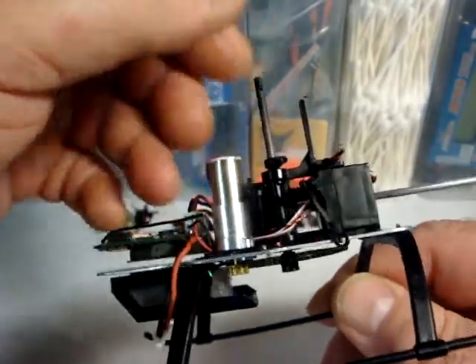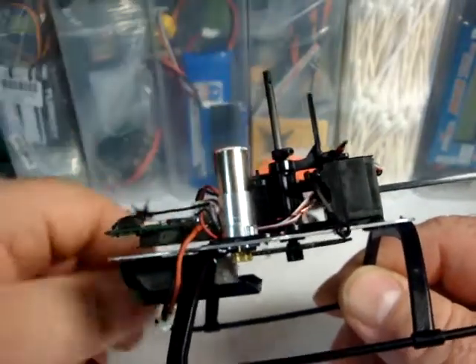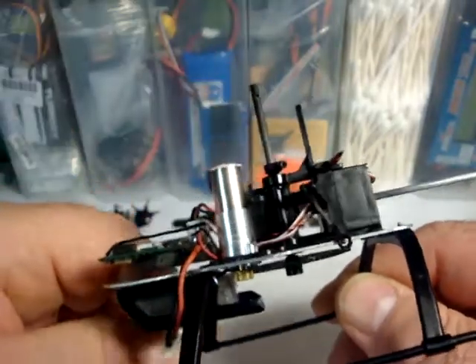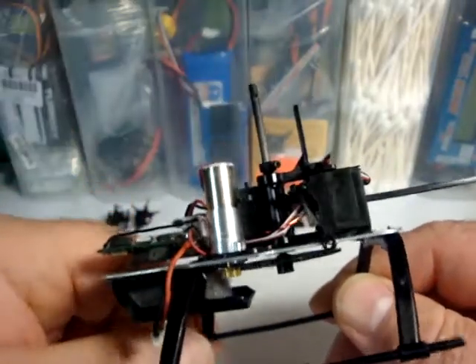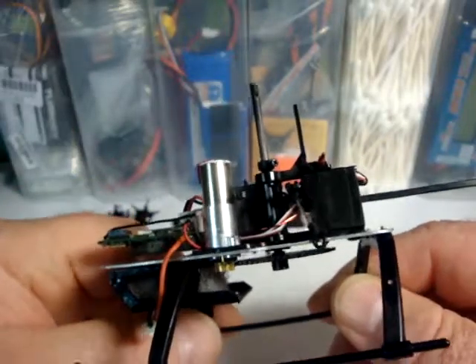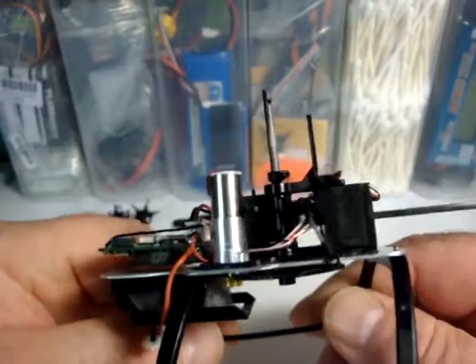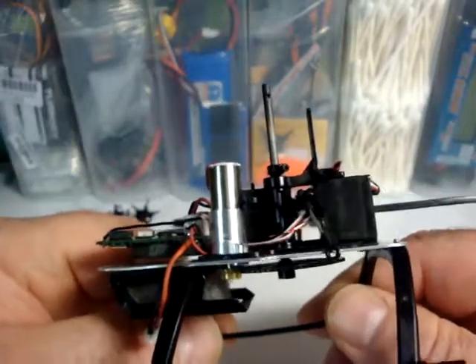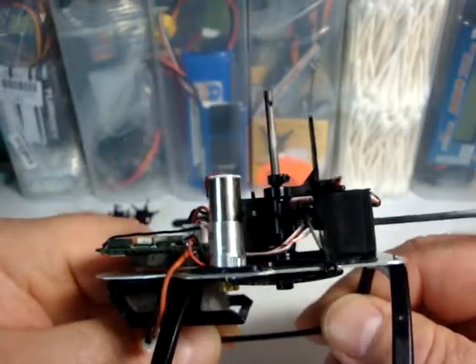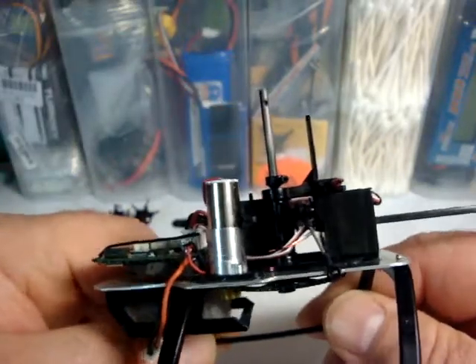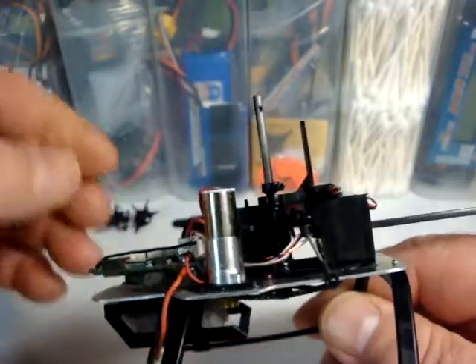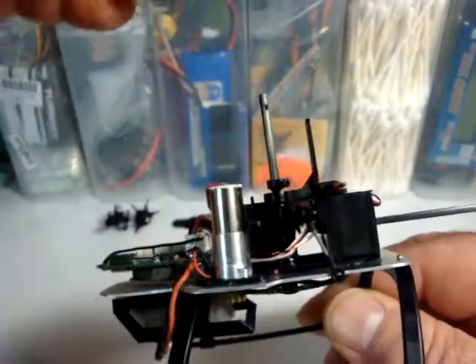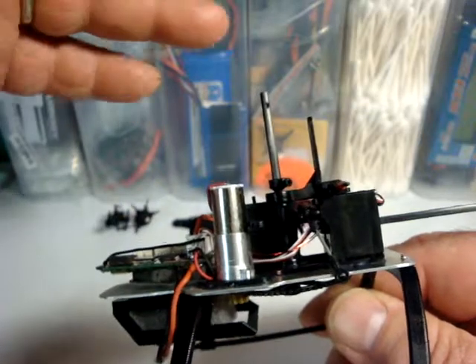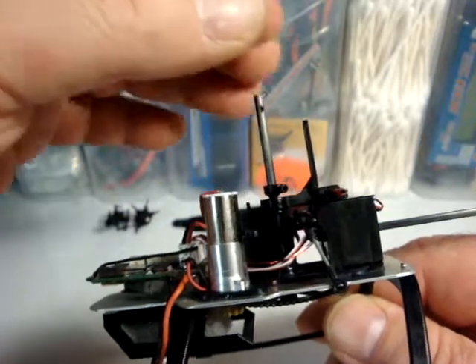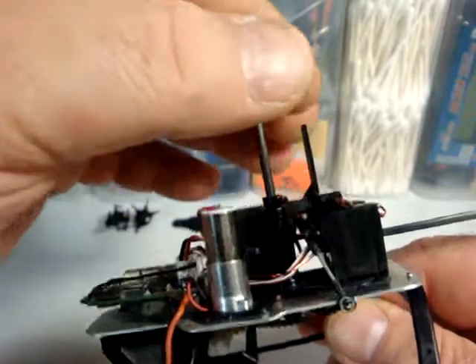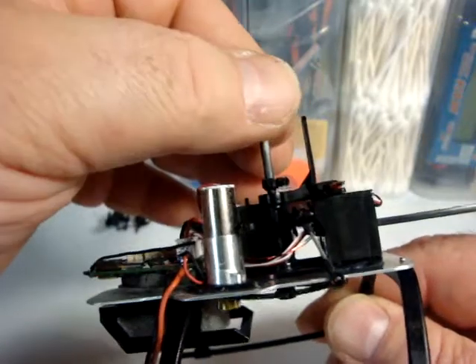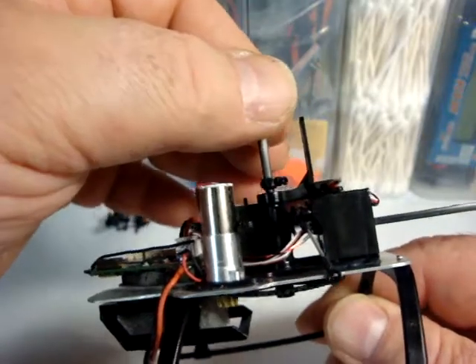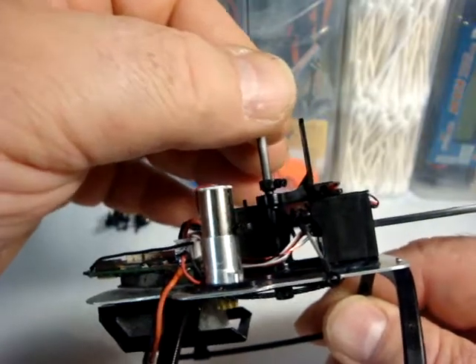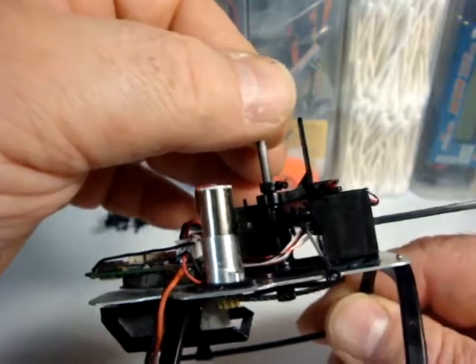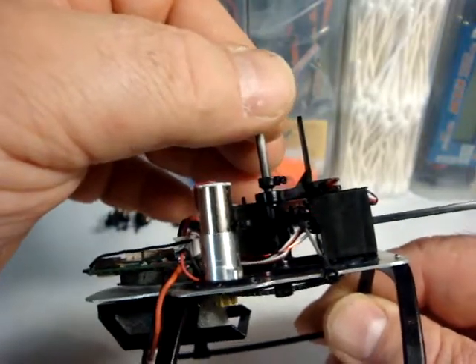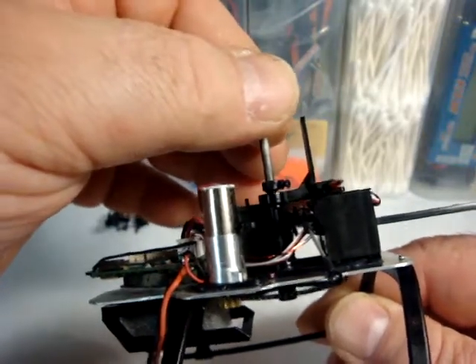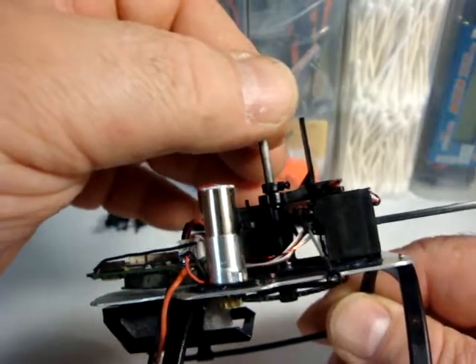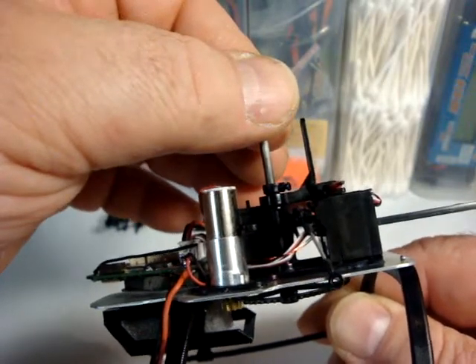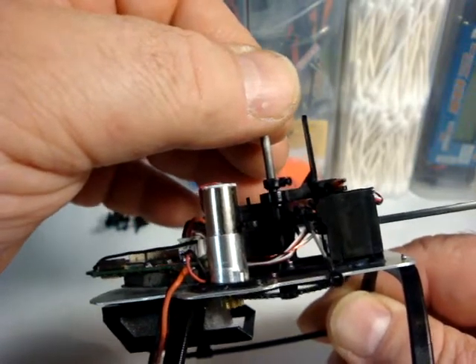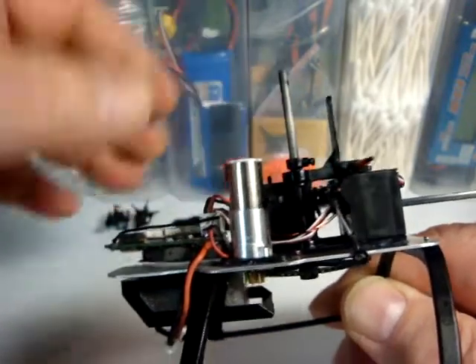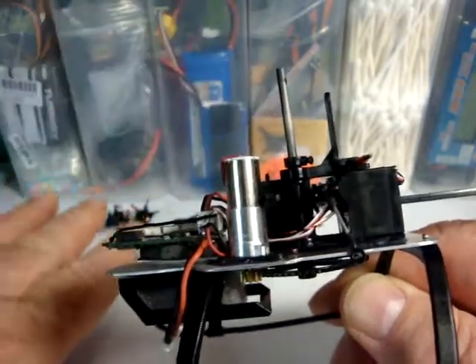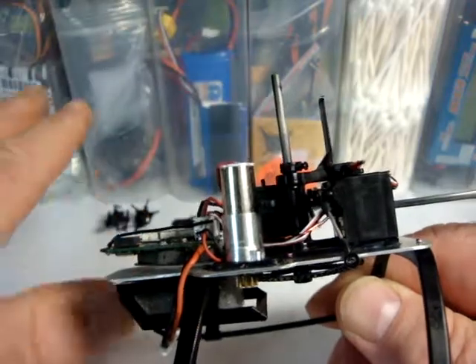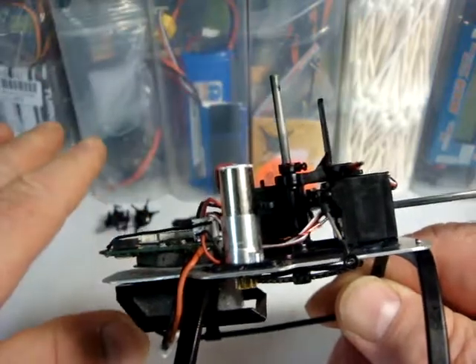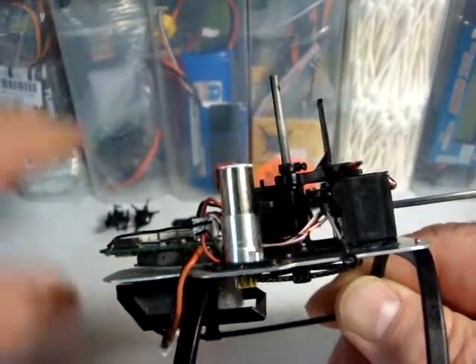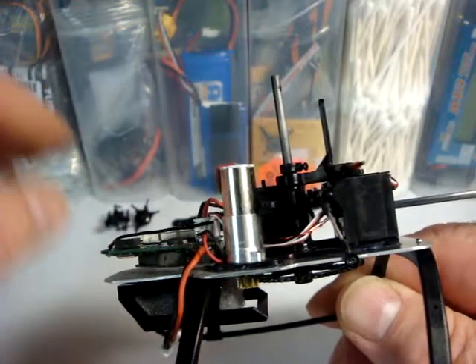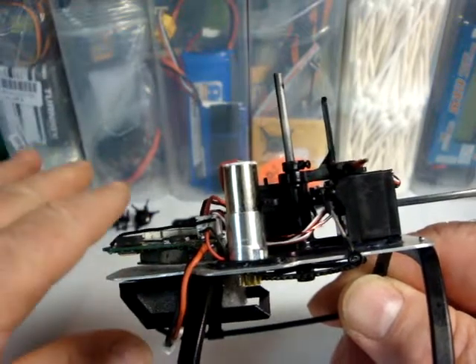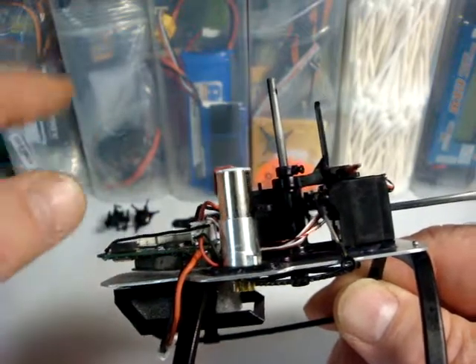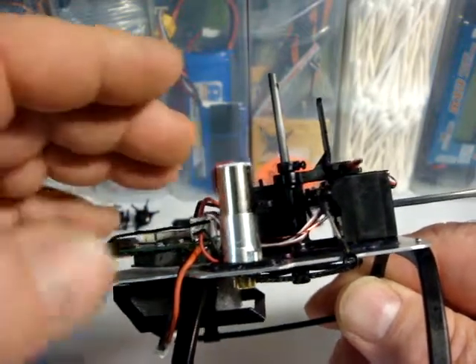When this happens, your cyclic input, instead of moving the blades like they should, moves the main shaft up and down and the helicopter won't go anywhere — it'll just sit there on the ground, even at maximum throttle, it won't move.